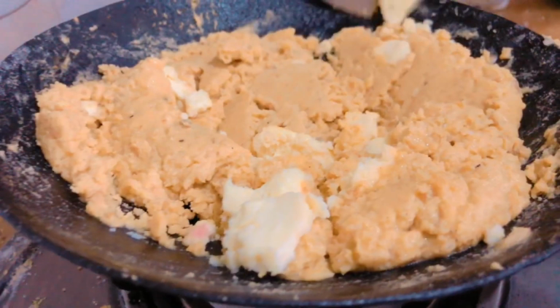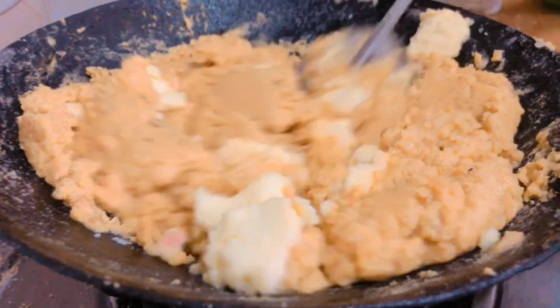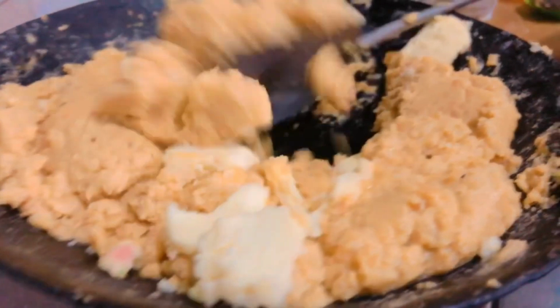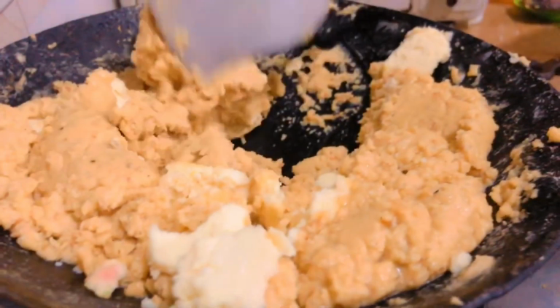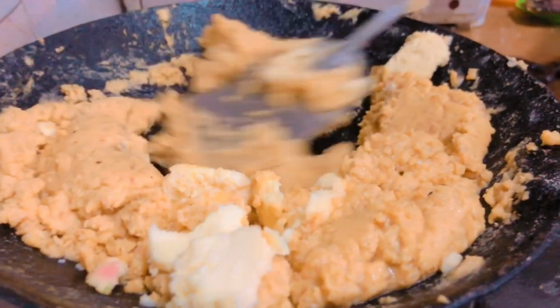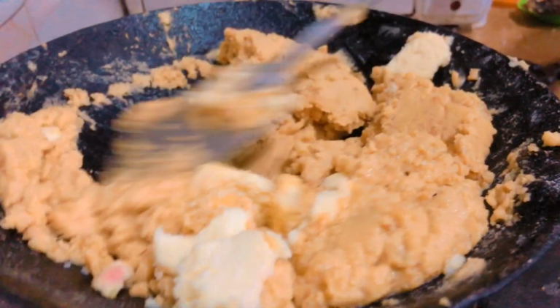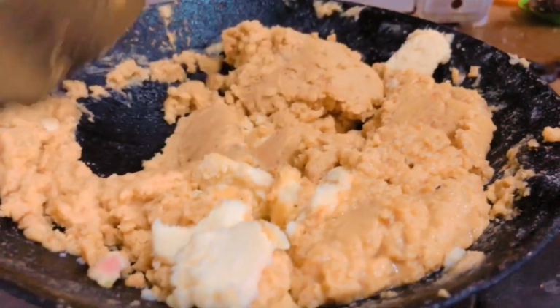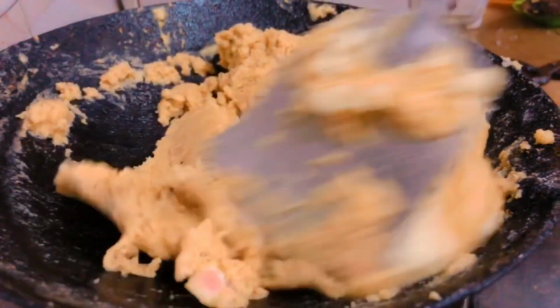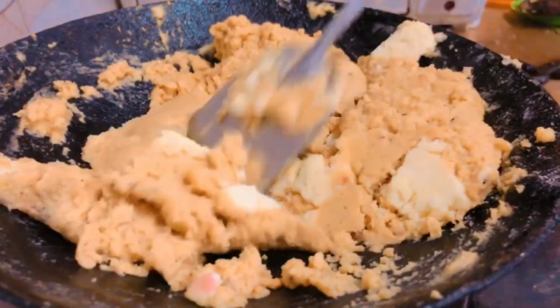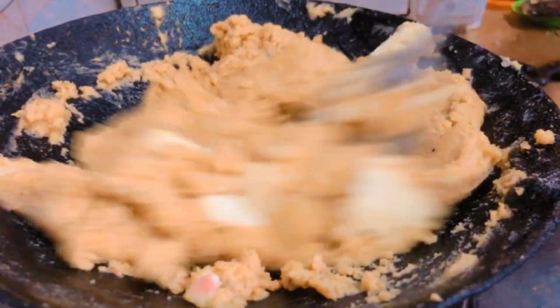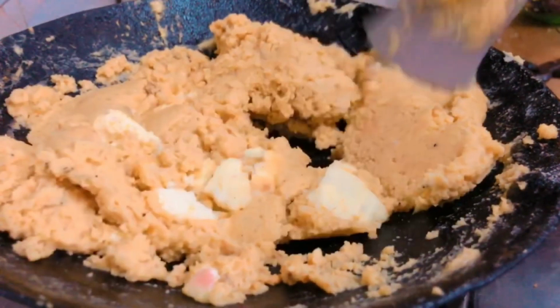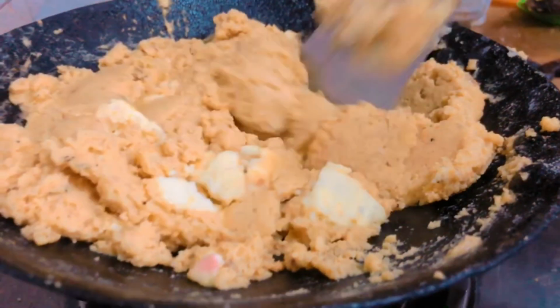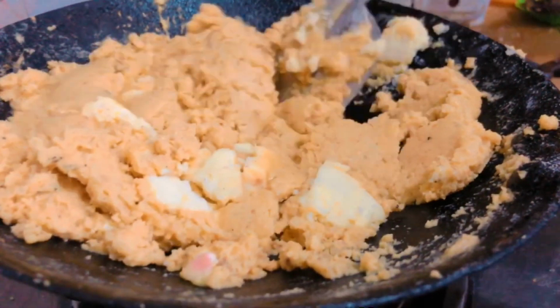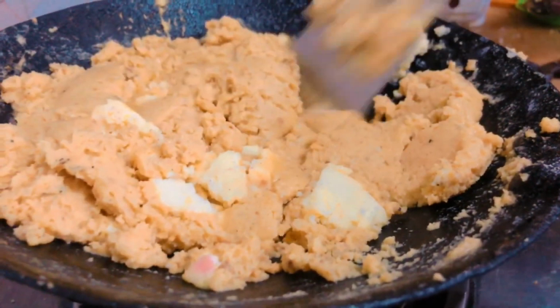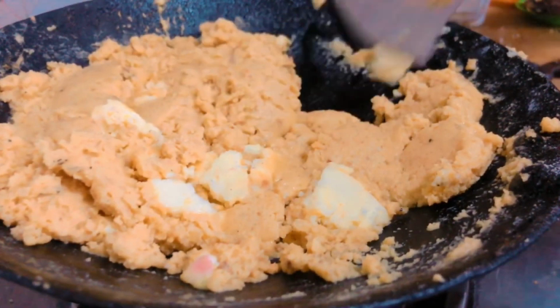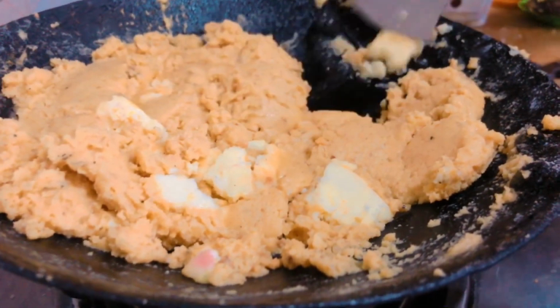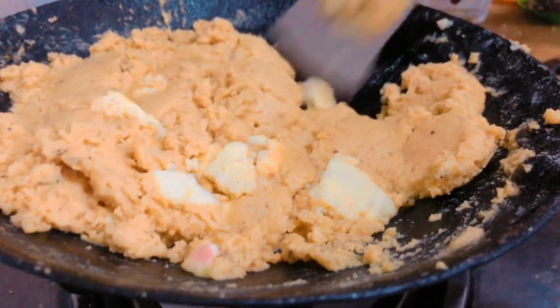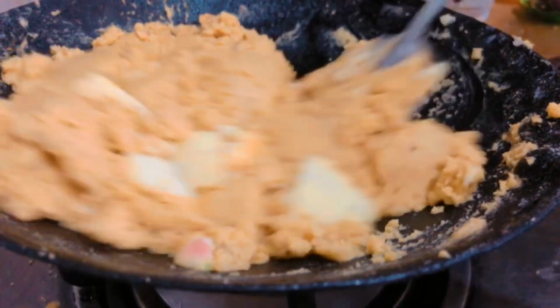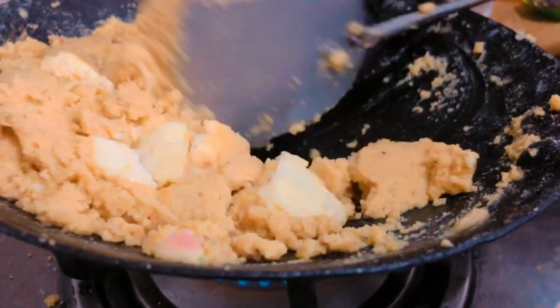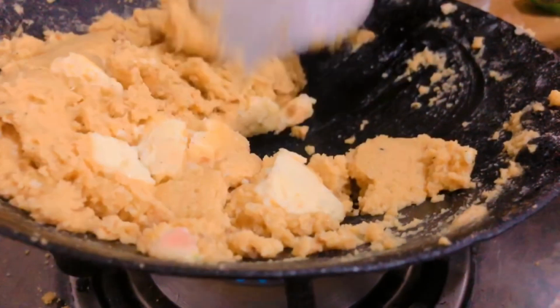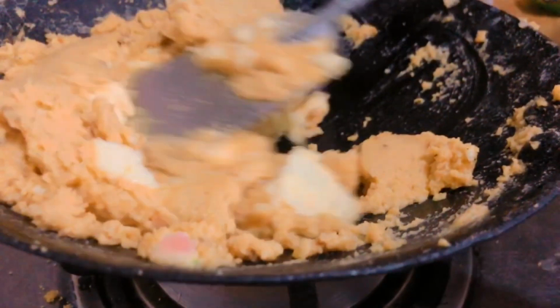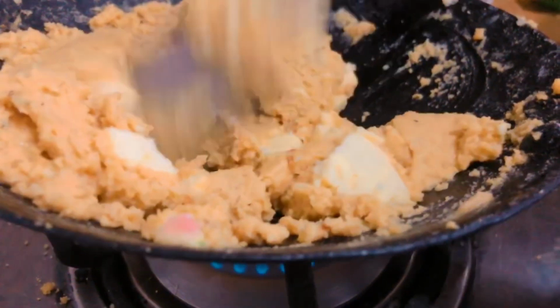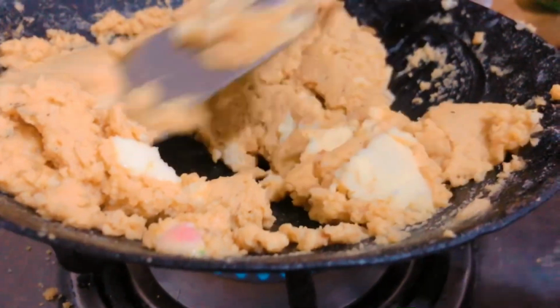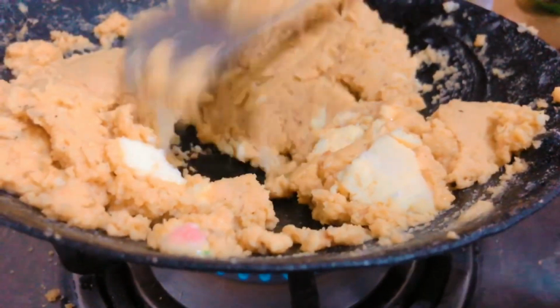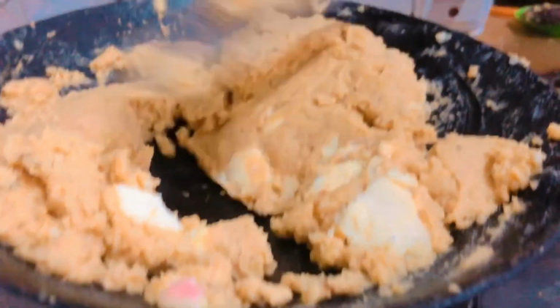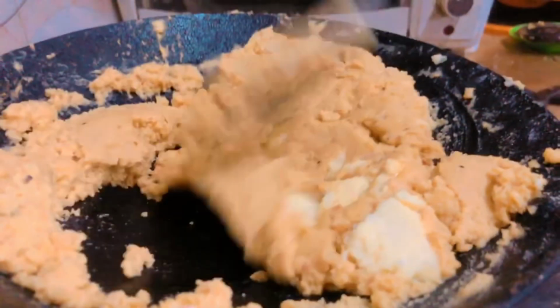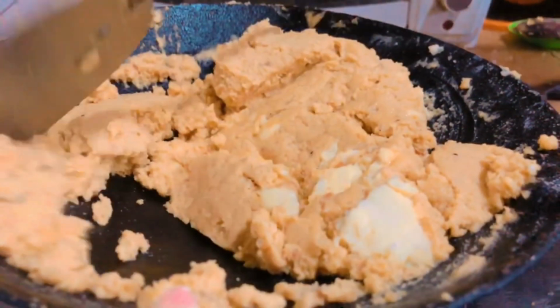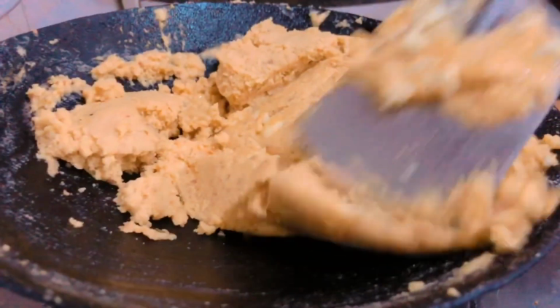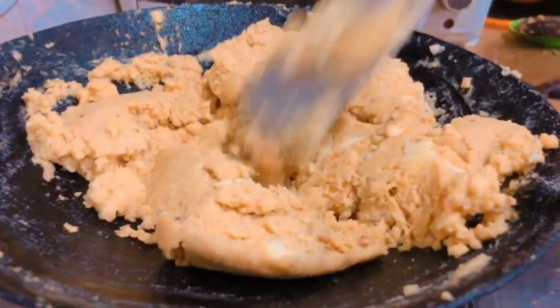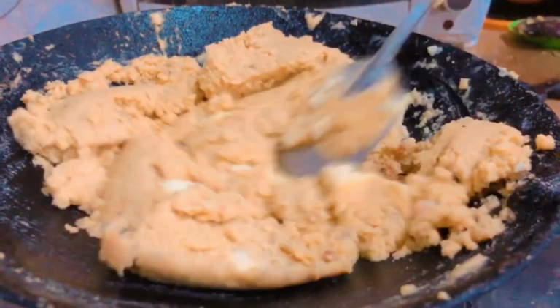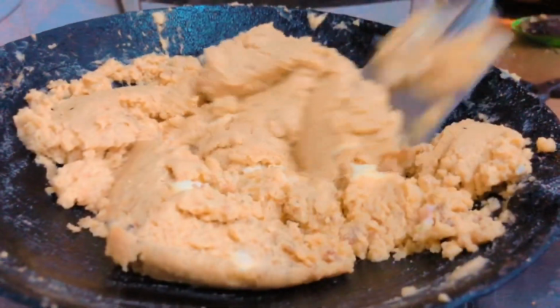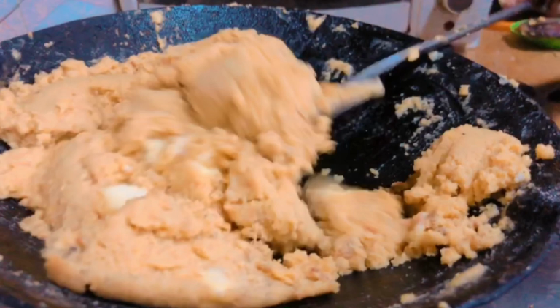You can also try this recipe. Believe me, it was very yummy. You can't tell if it was from a store or made at home.